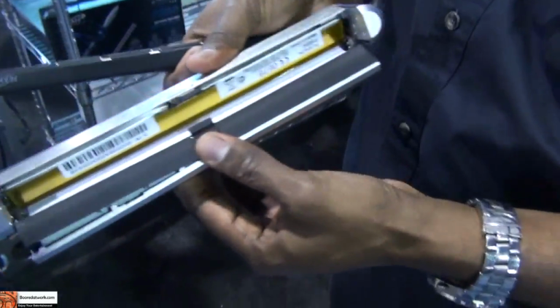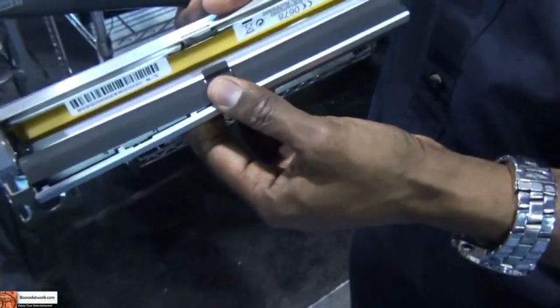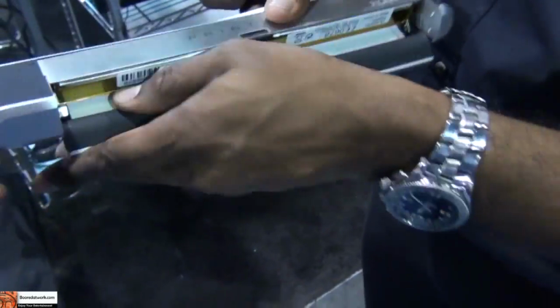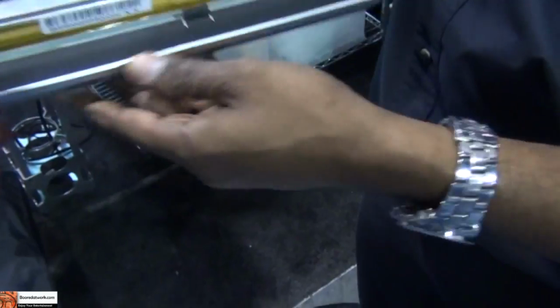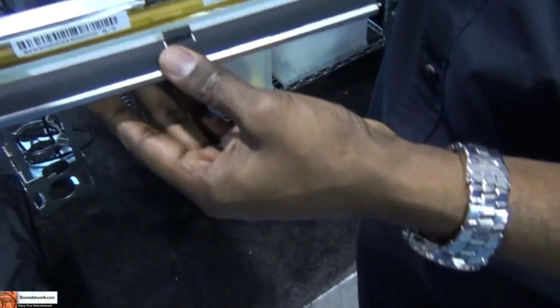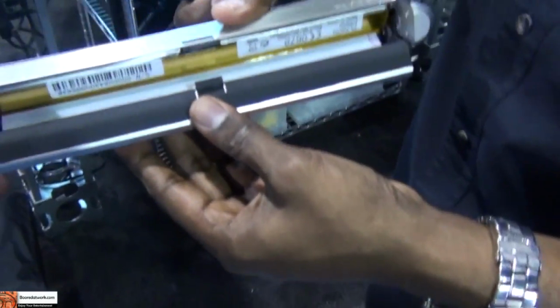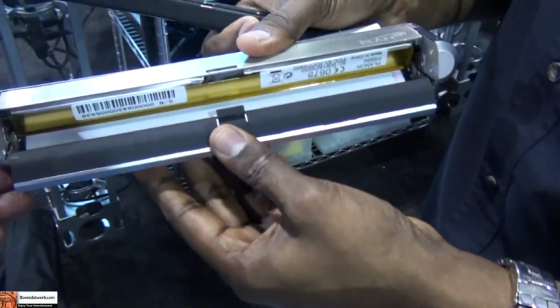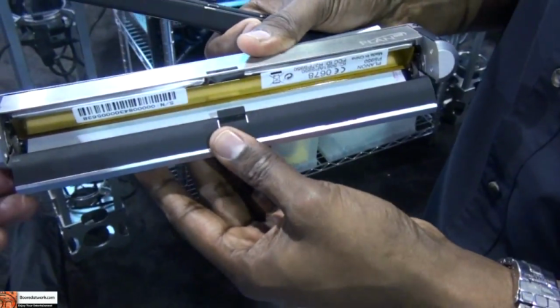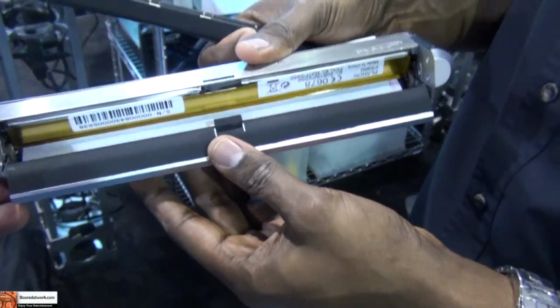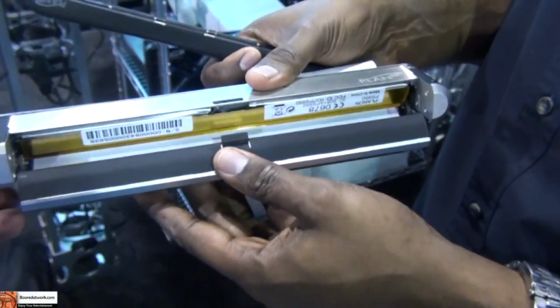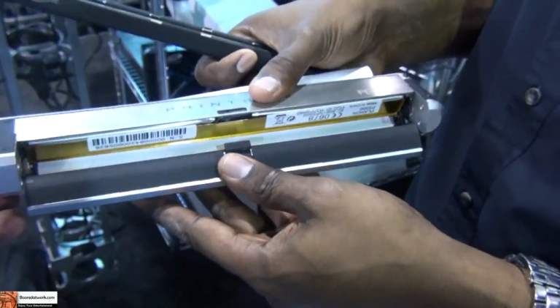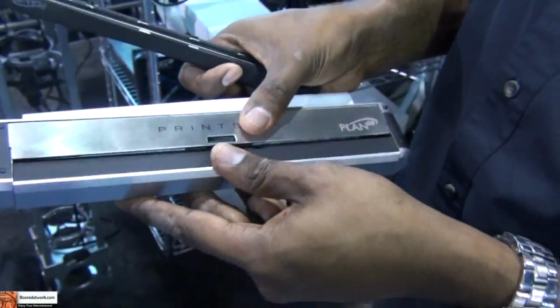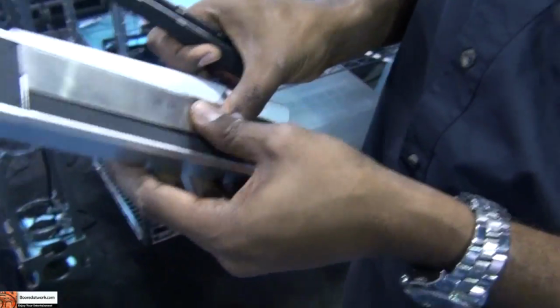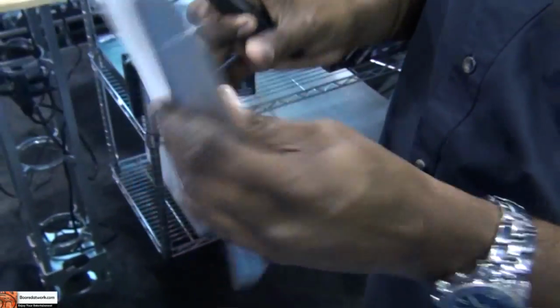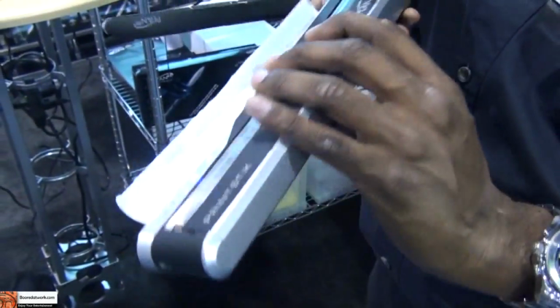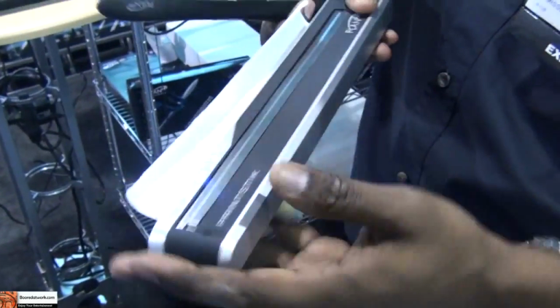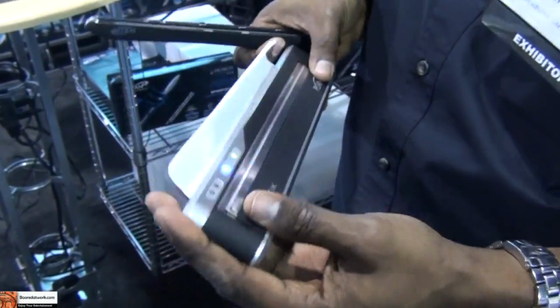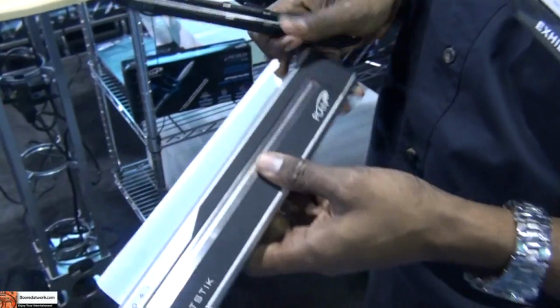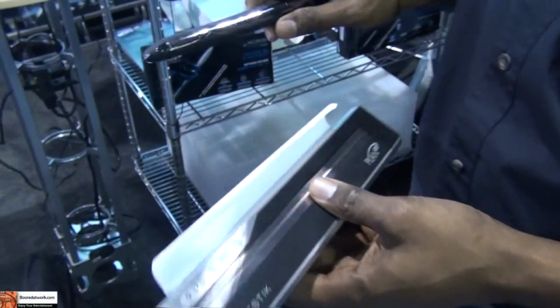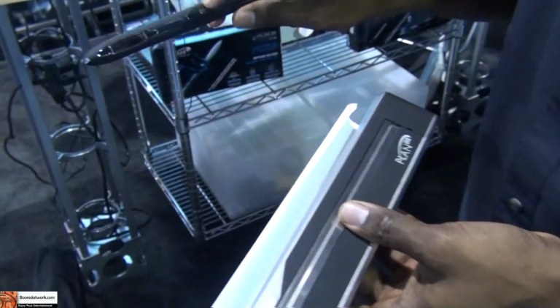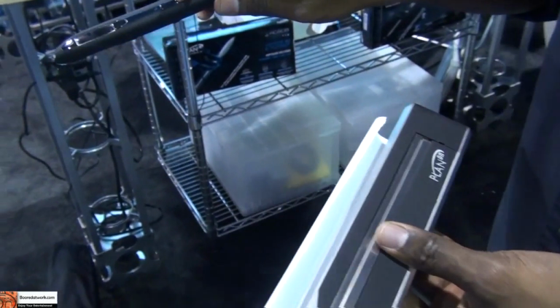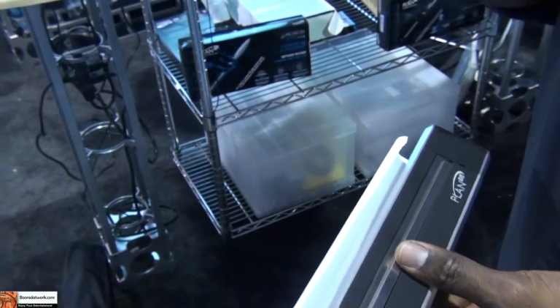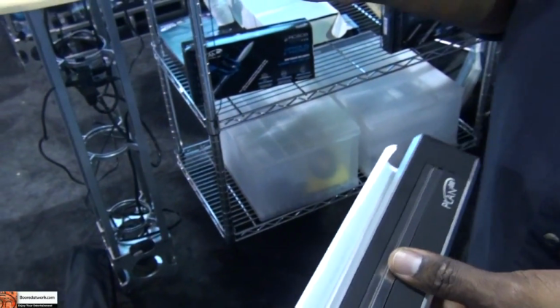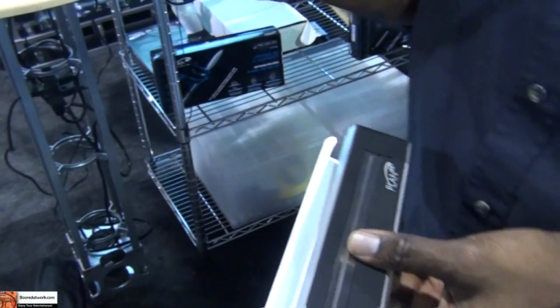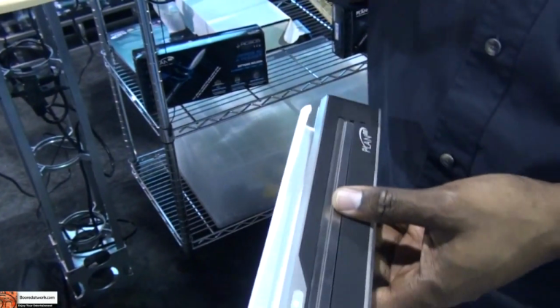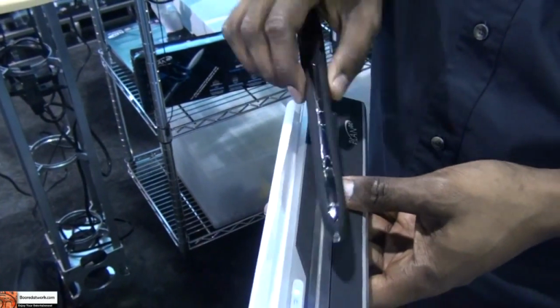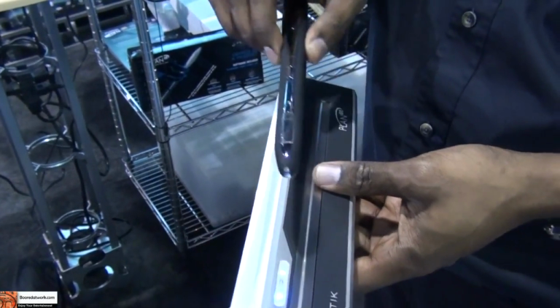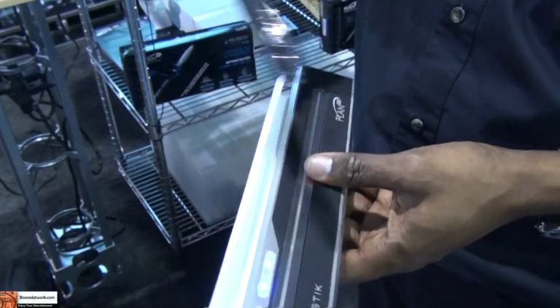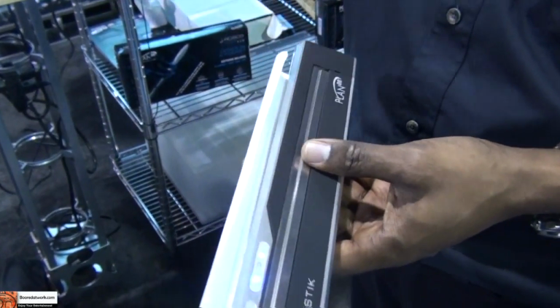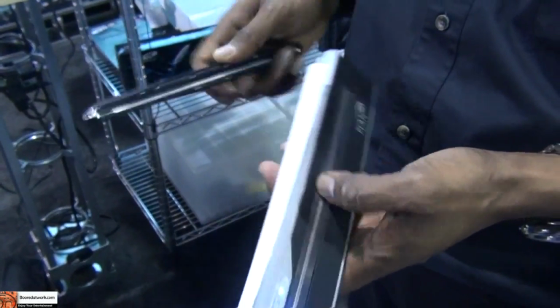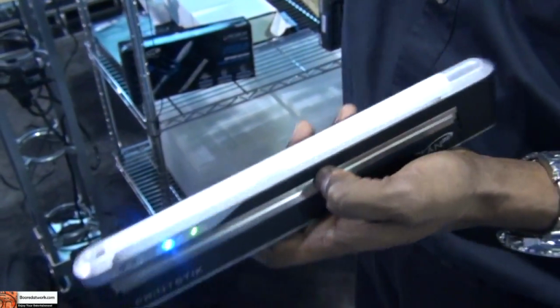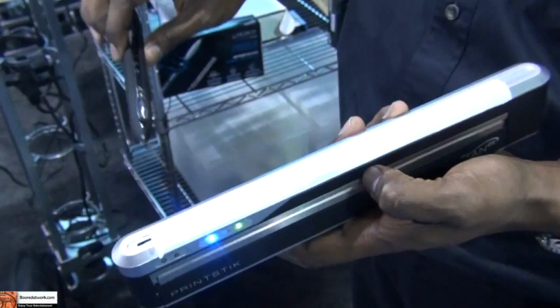Is that a roll of paper there? Yep, this is a thermal — so no ink, no mess. You can just scan right away, and this will automatically find the printer and then send the image you just scanned.